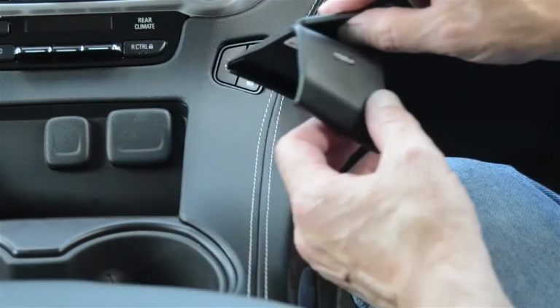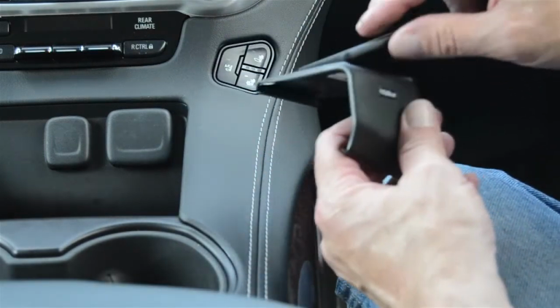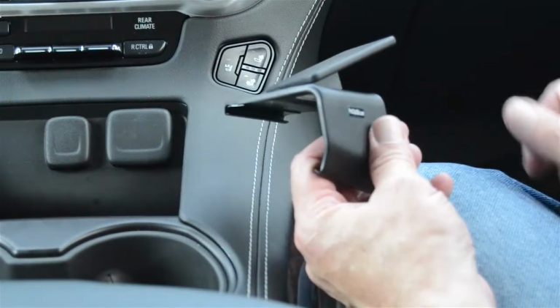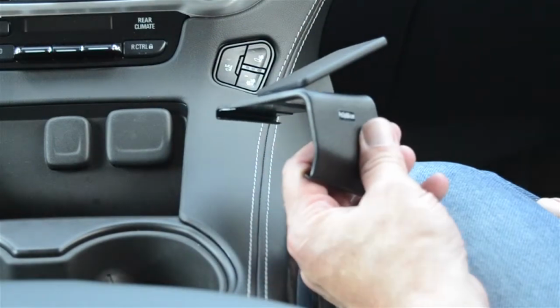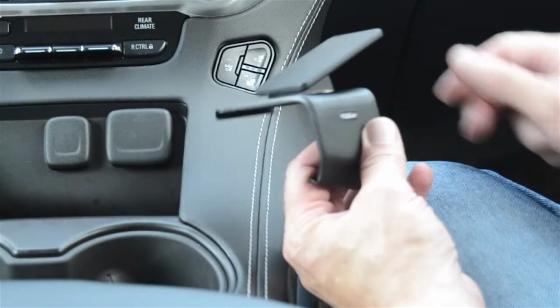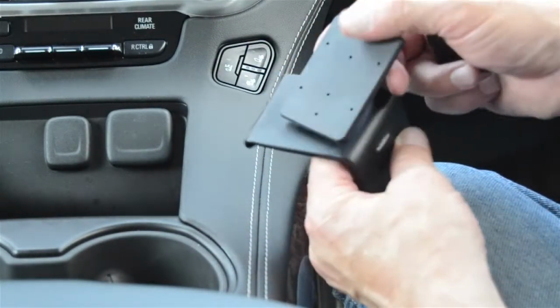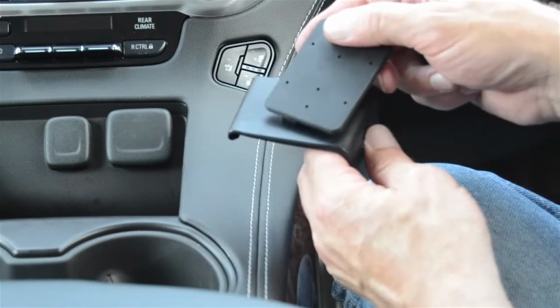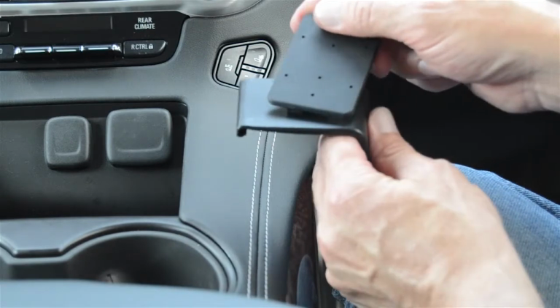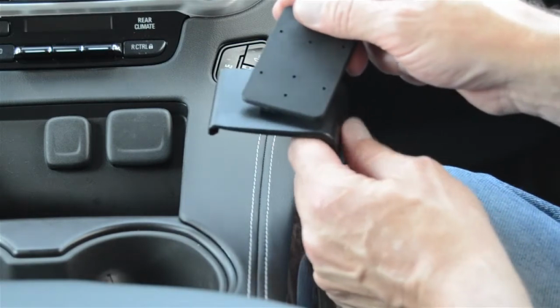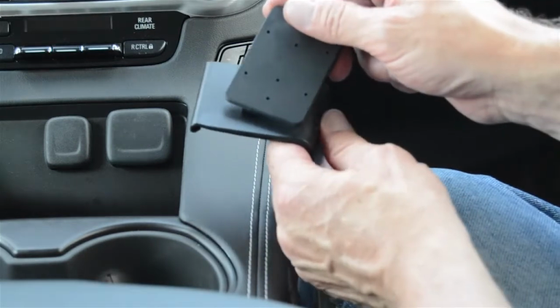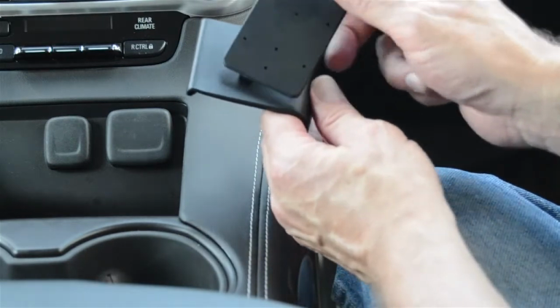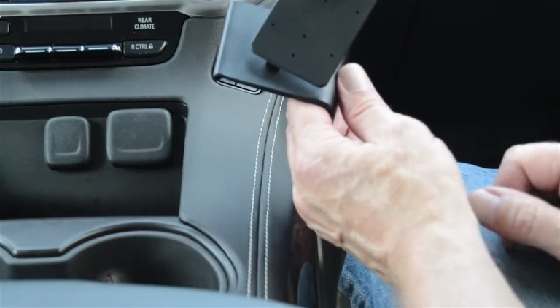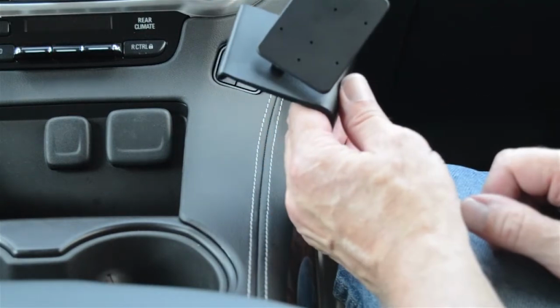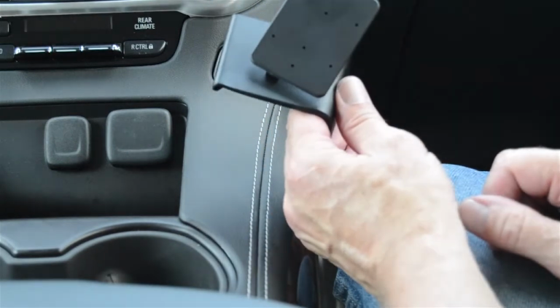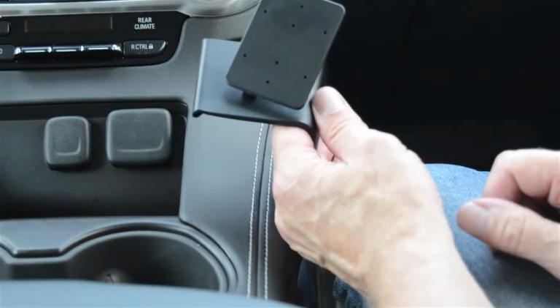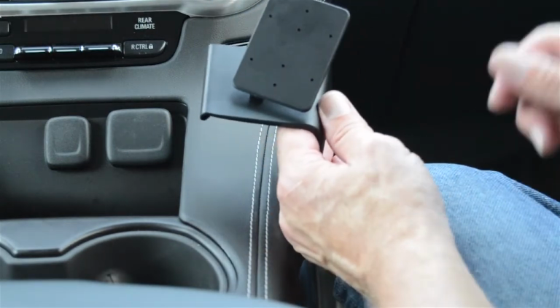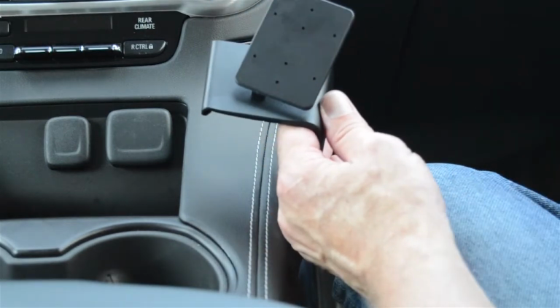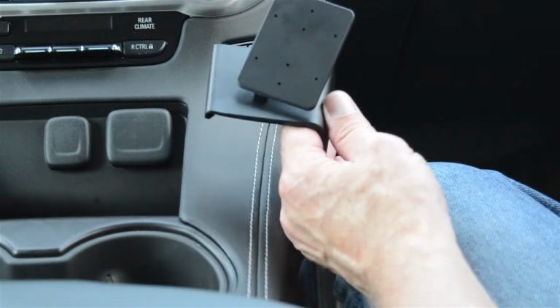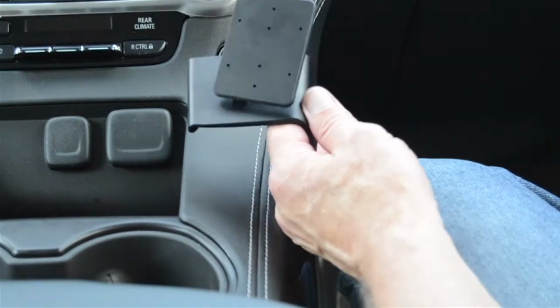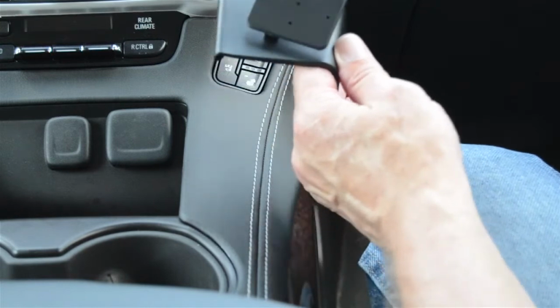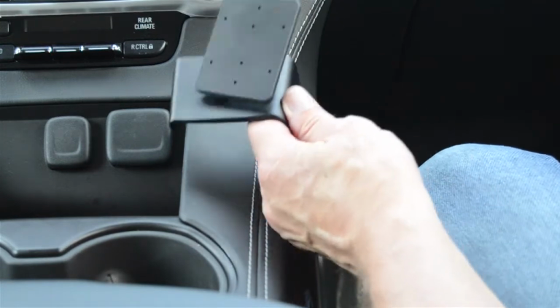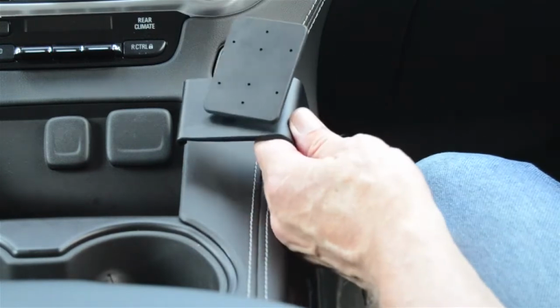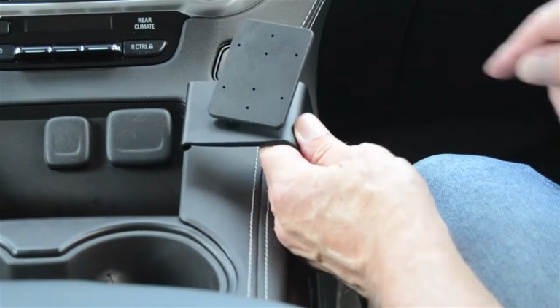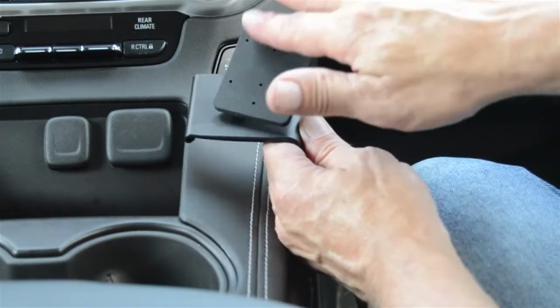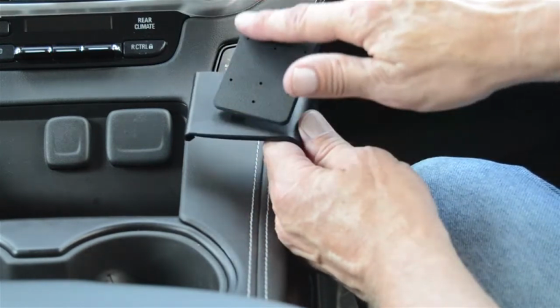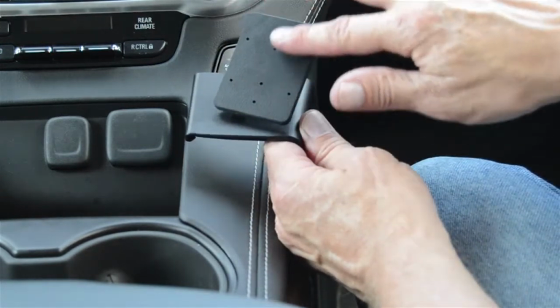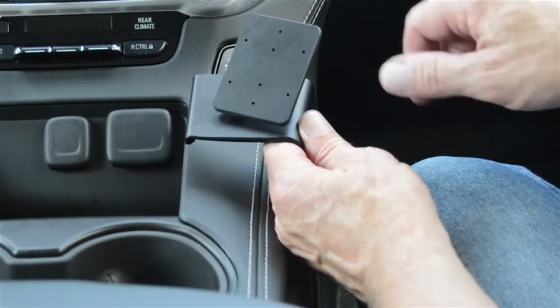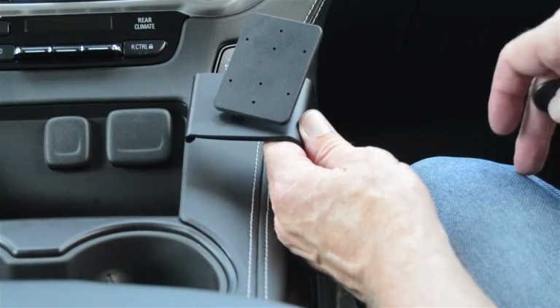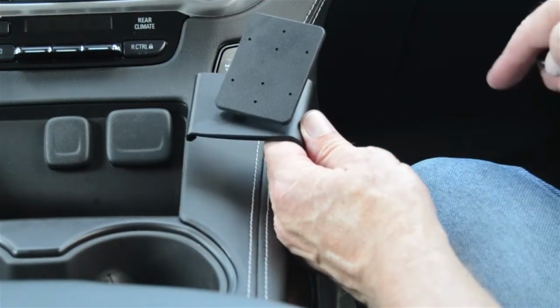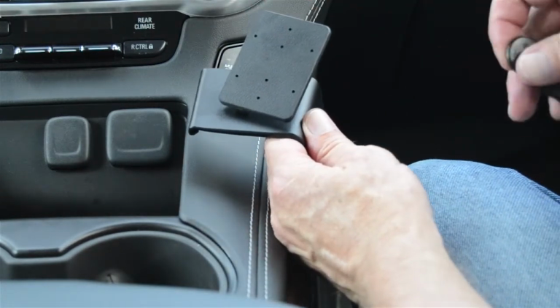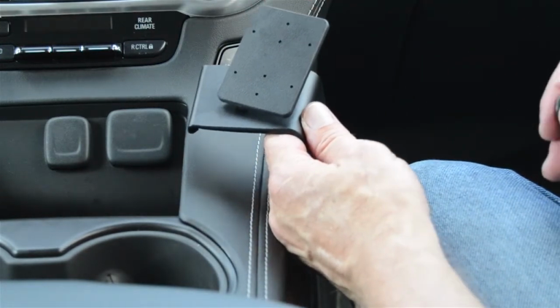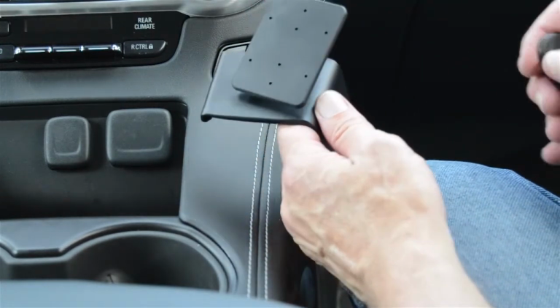We'll mention a few things before we get started. Read over the instructions, look over the photos, and try to become familiar with the process. Always attach the ProClip onto the vehicle prior to attaching anything onto the faceplate. With that said, we'll get started.